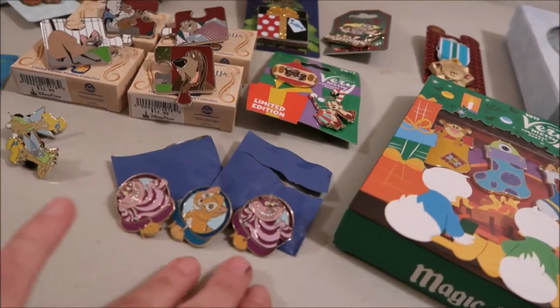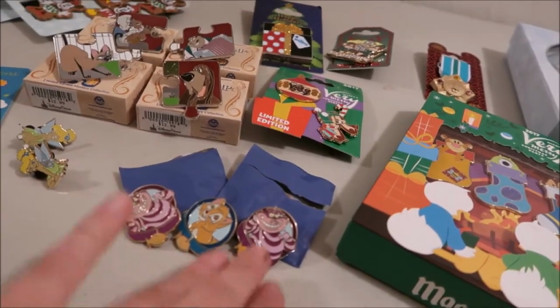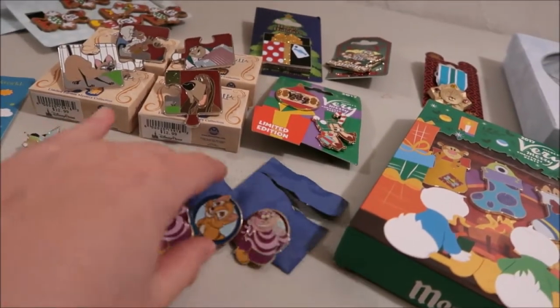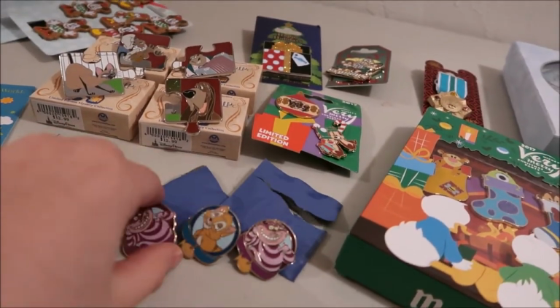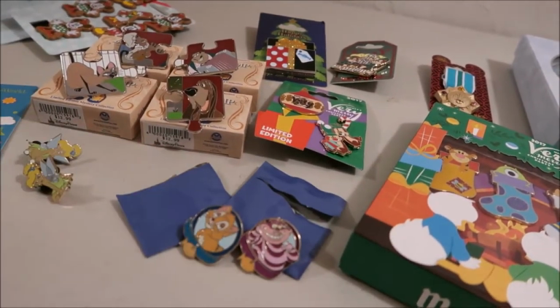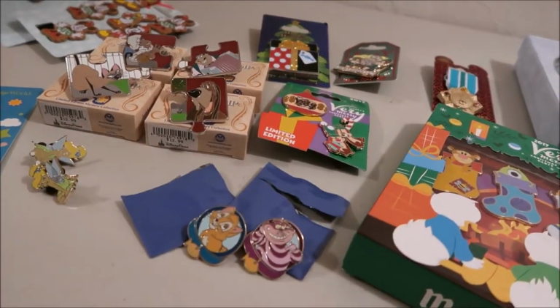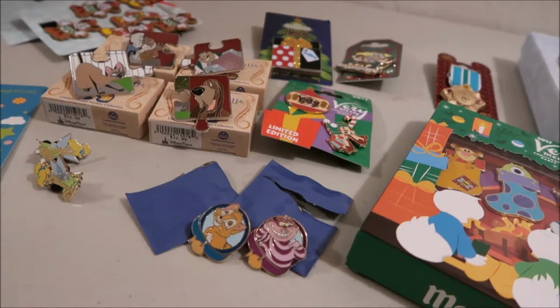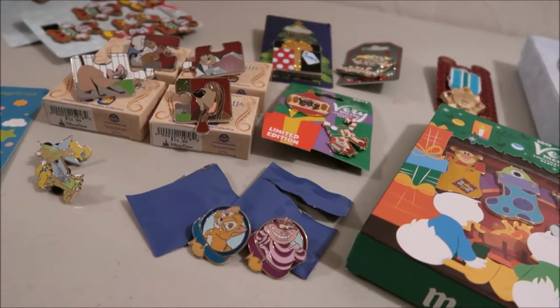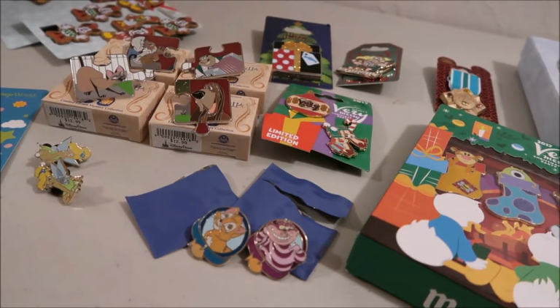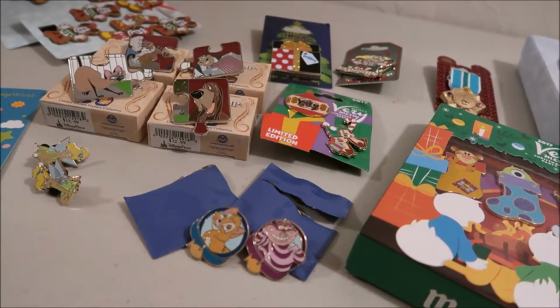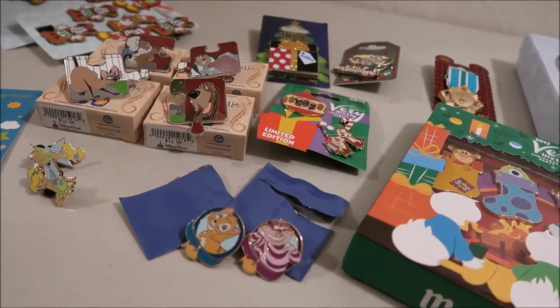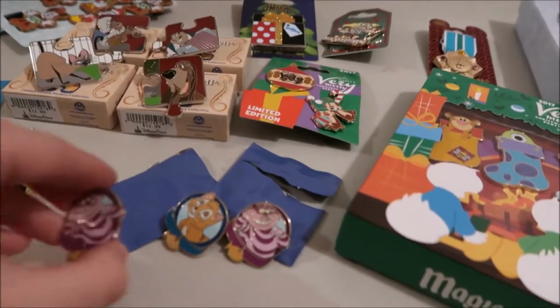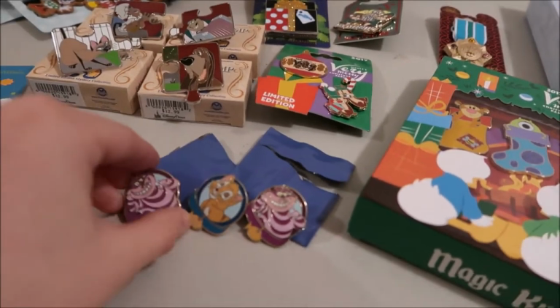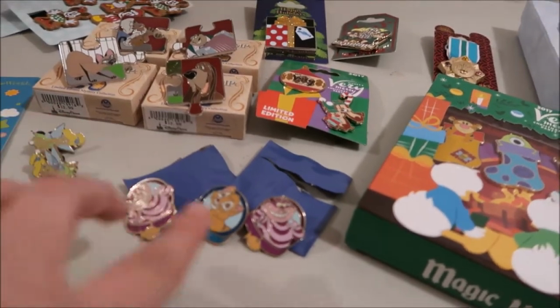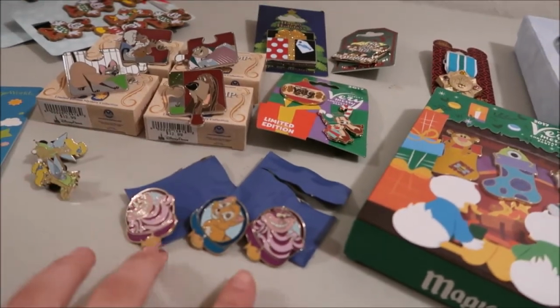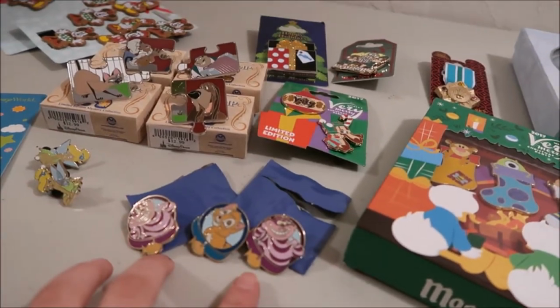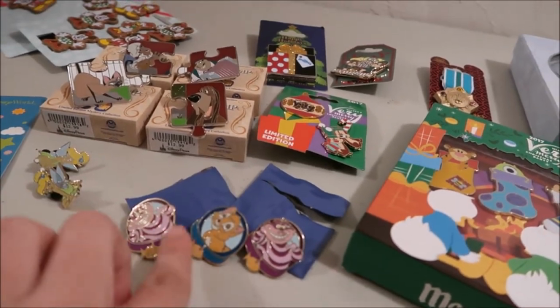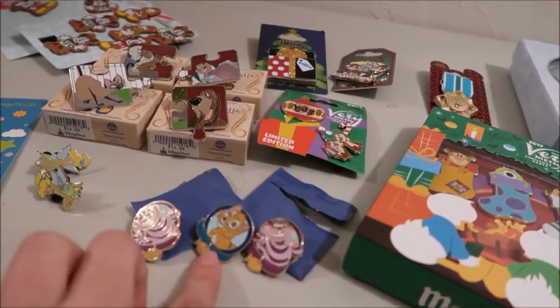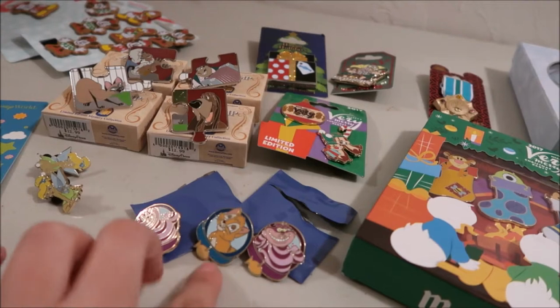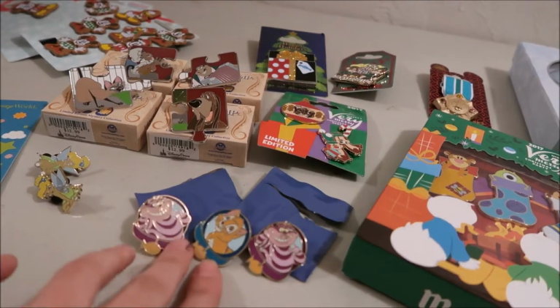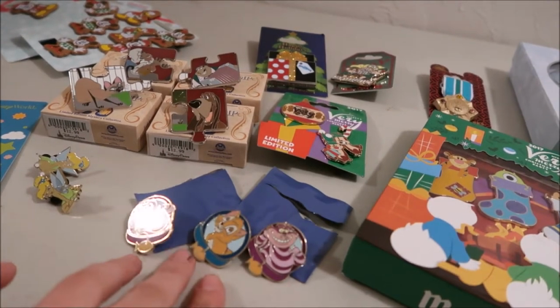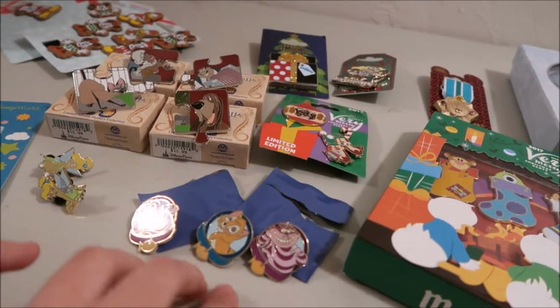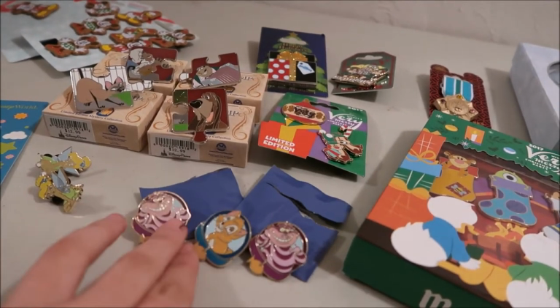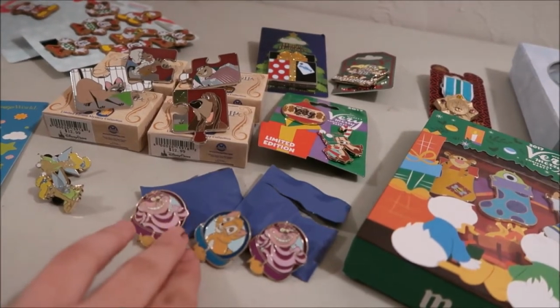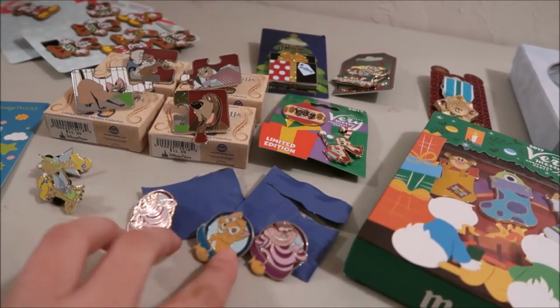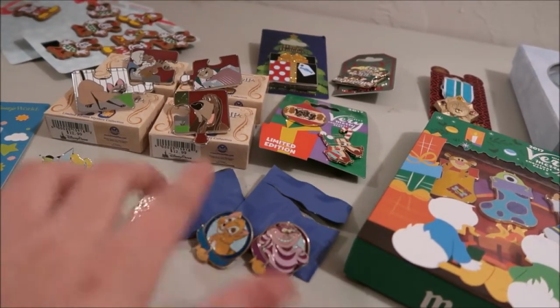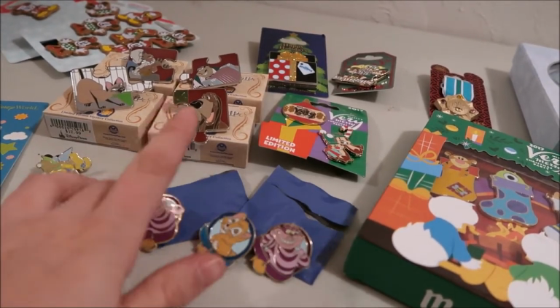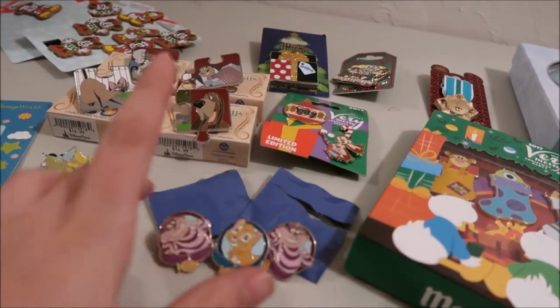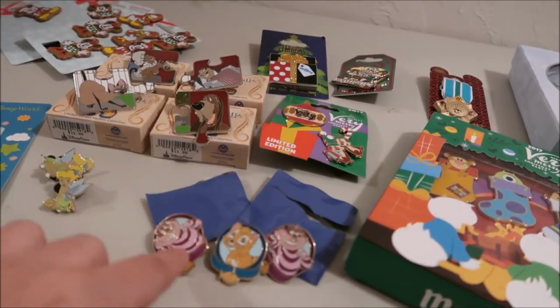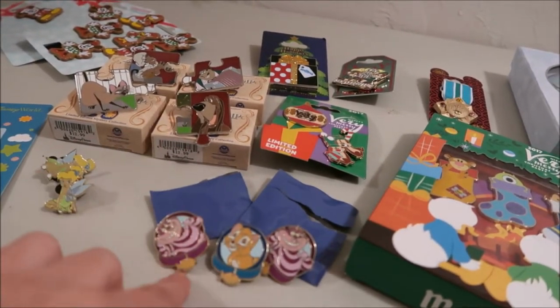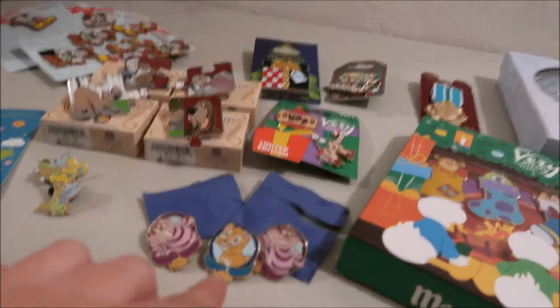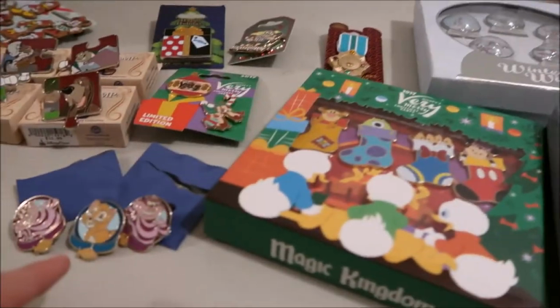These are the Magical Mysteries pin set. I got two Cheshire Cats and one Oliver, which is the one I was looking for. So that's good. I'll end up just trading the extra Cheshire Cat.